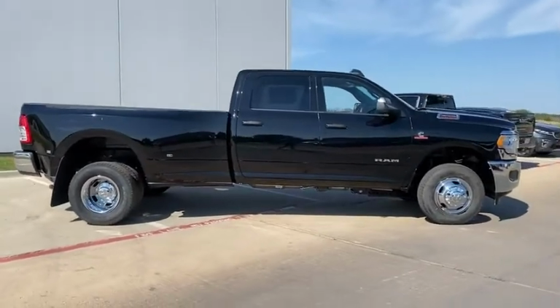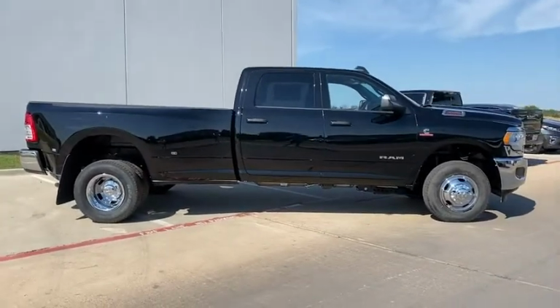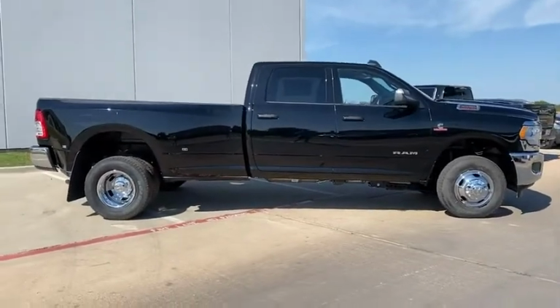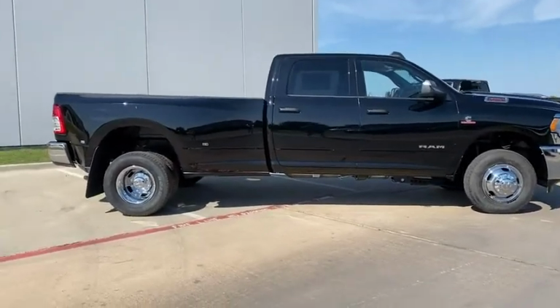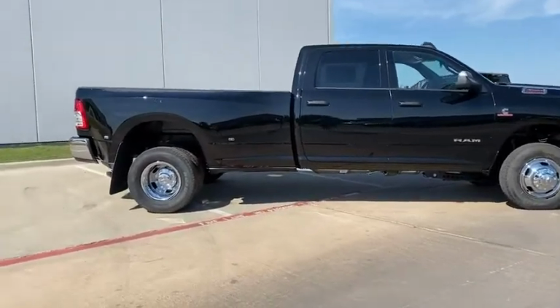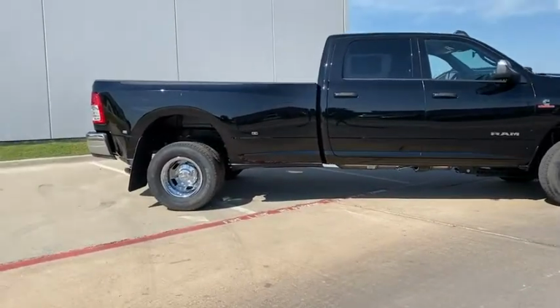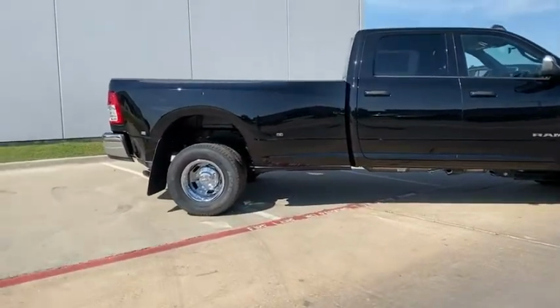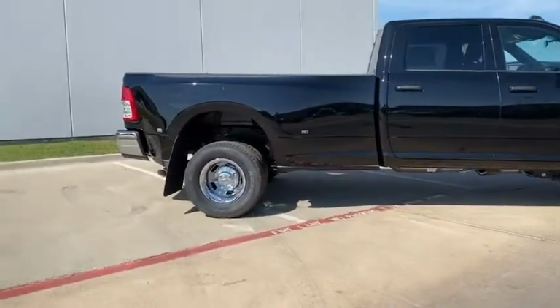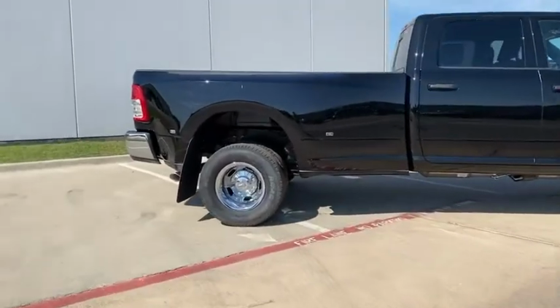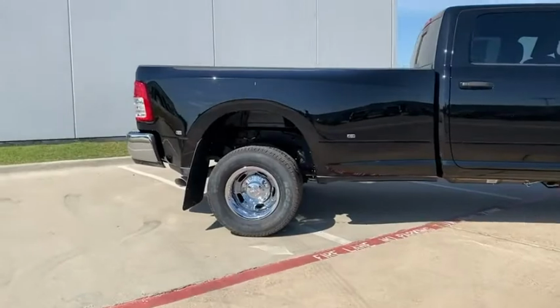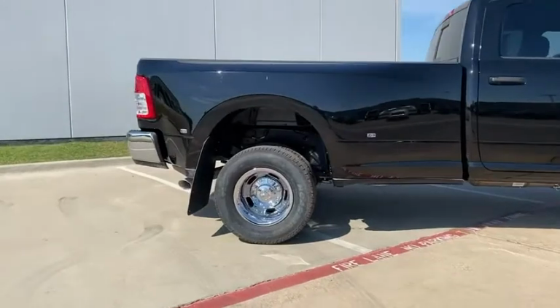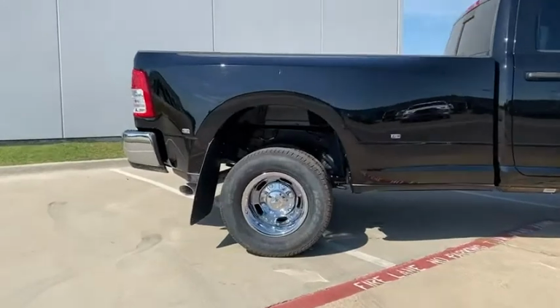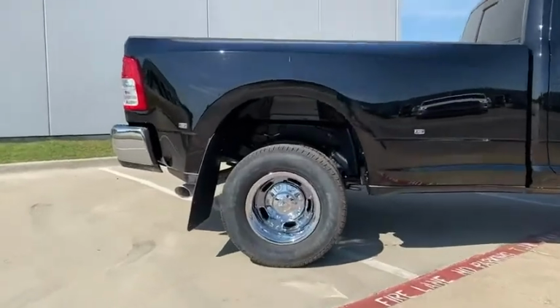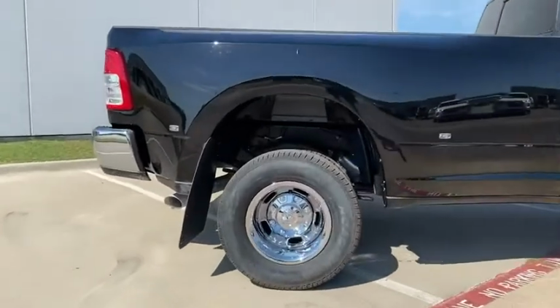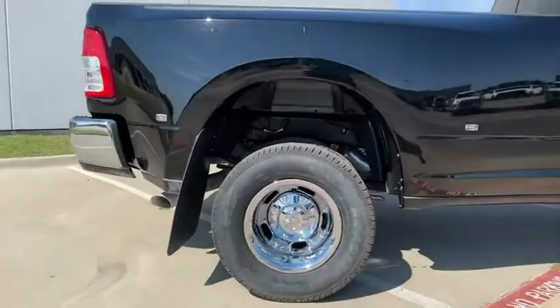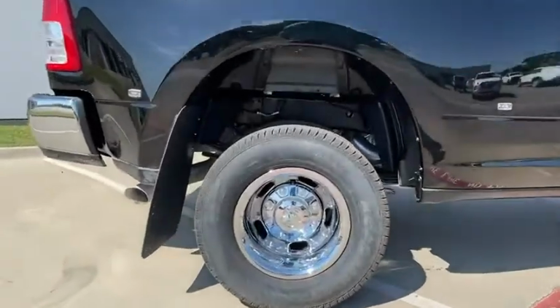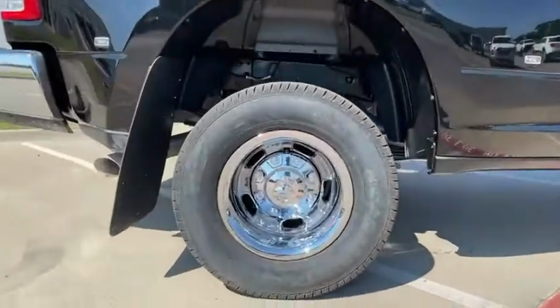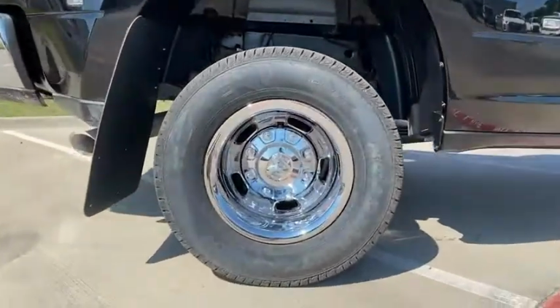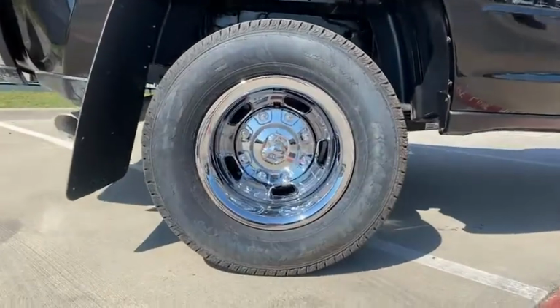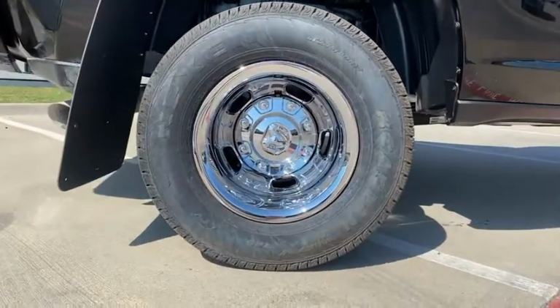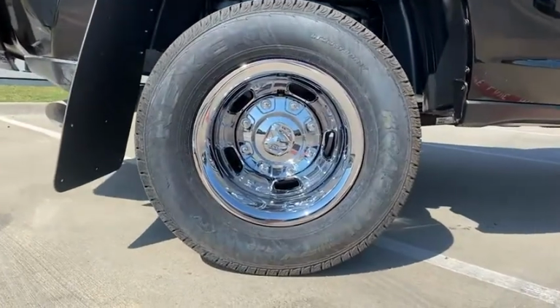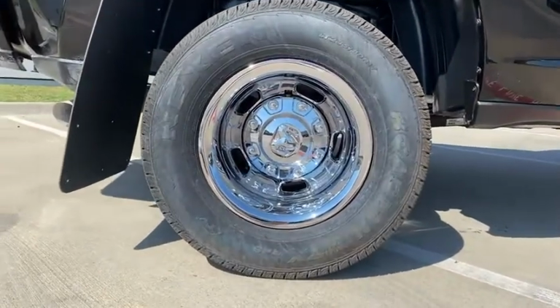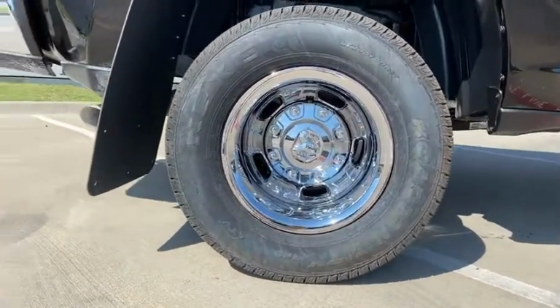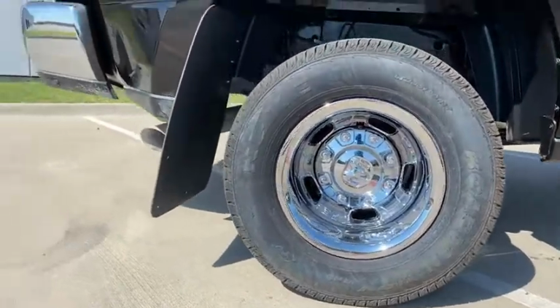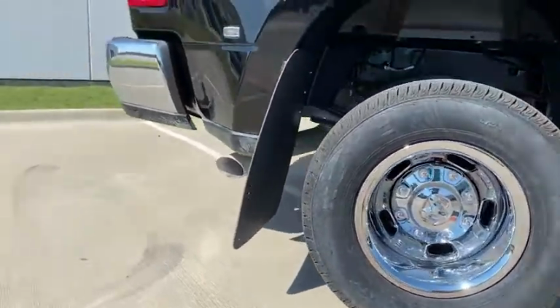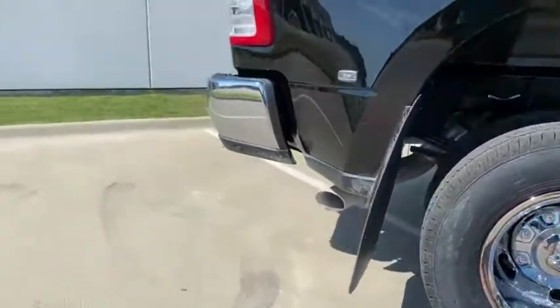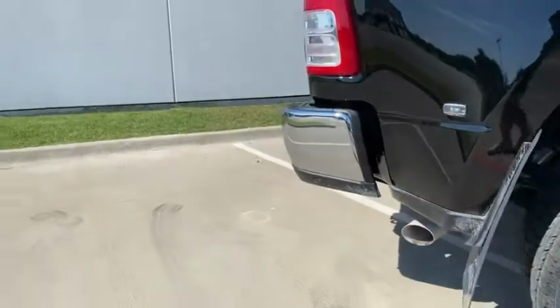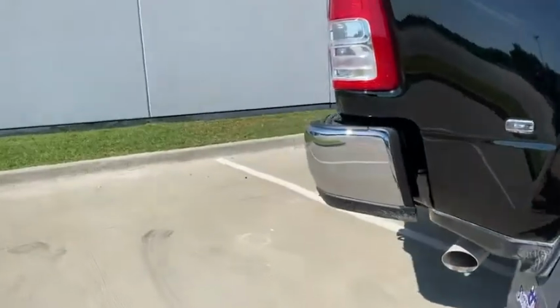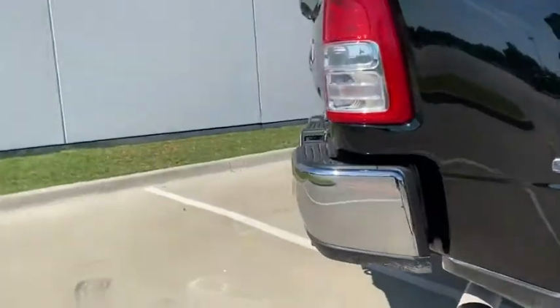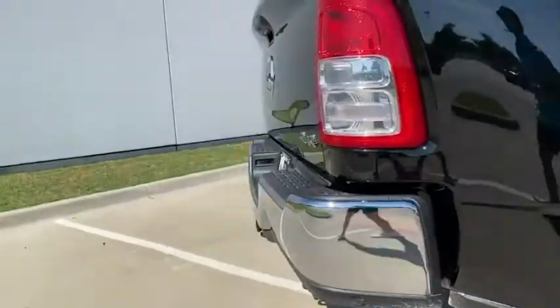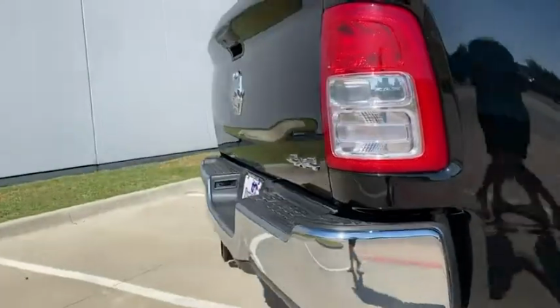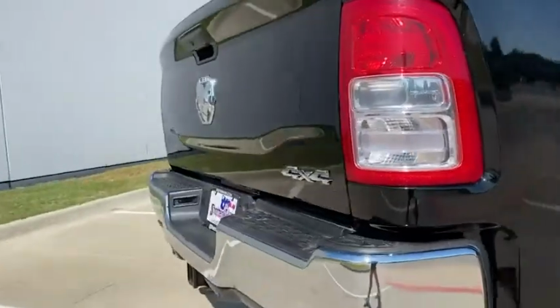Overhead console, Sirius satellite radio, brake assist, rear view camera, front reading lamp, tilt steering wheel, passenger vanity mirror, dual rear wheels.